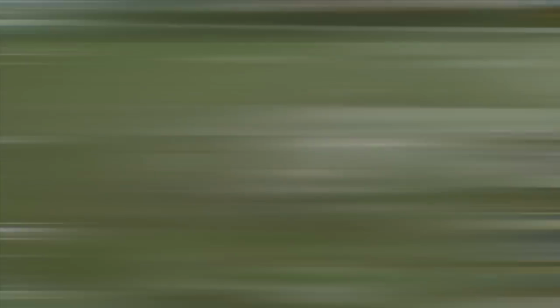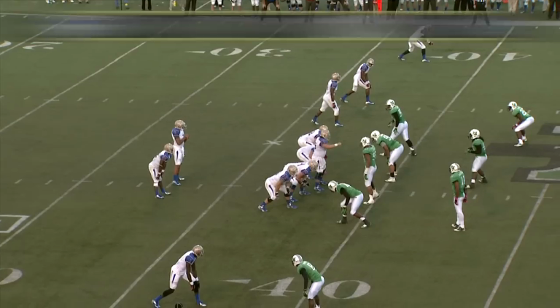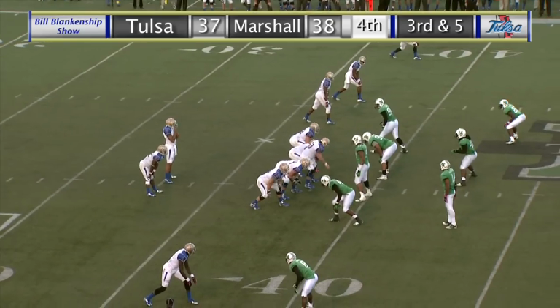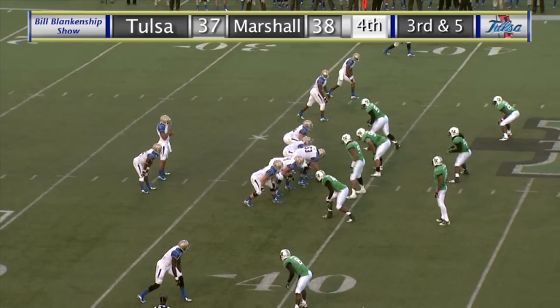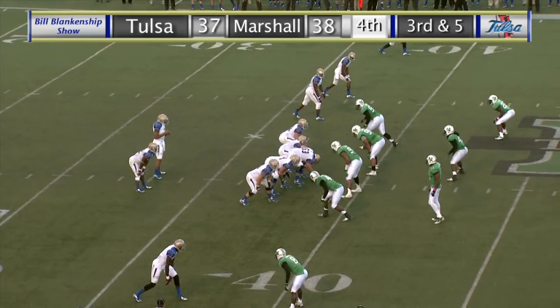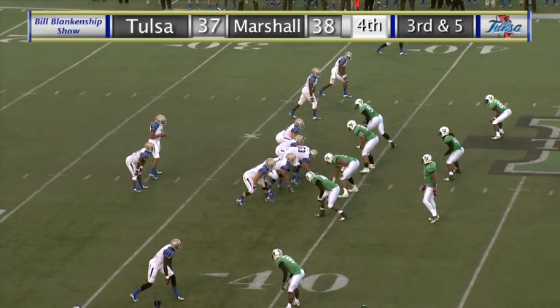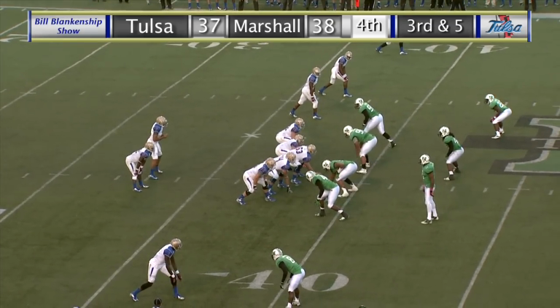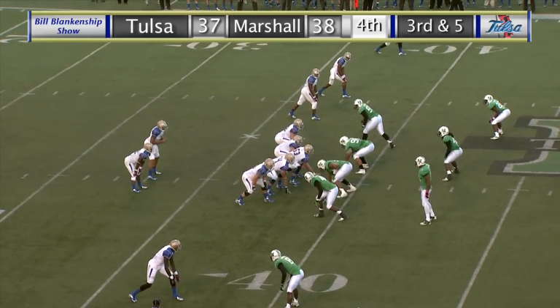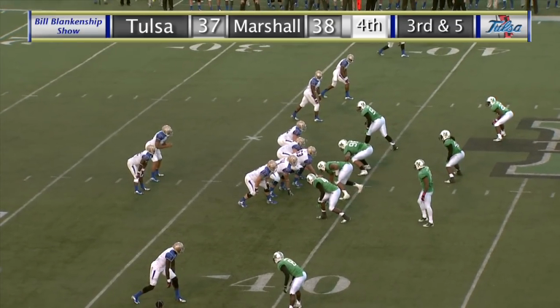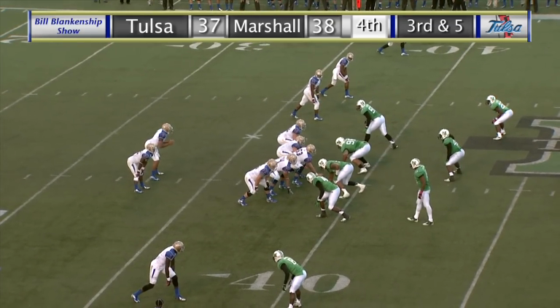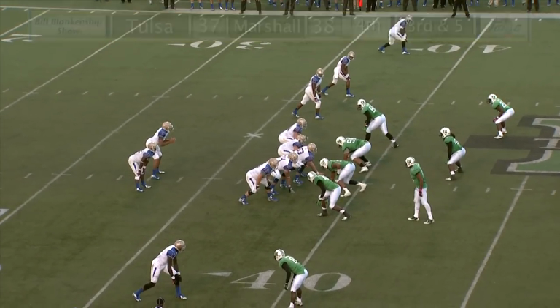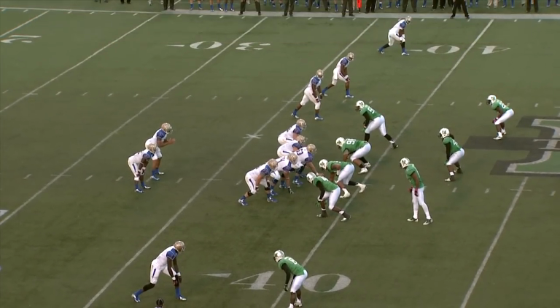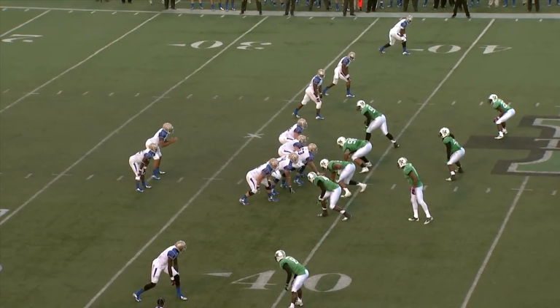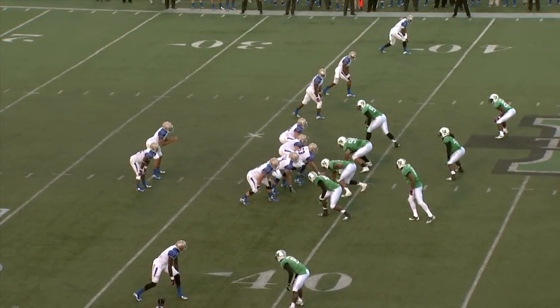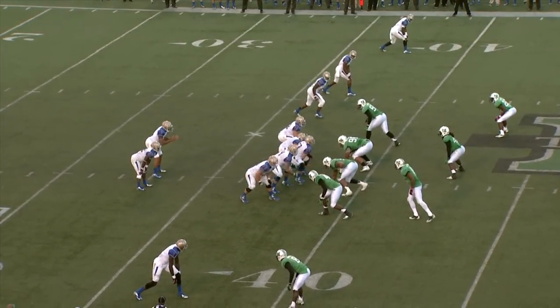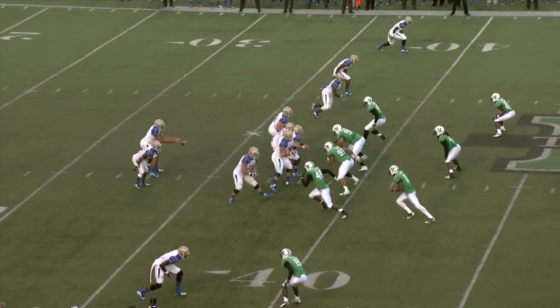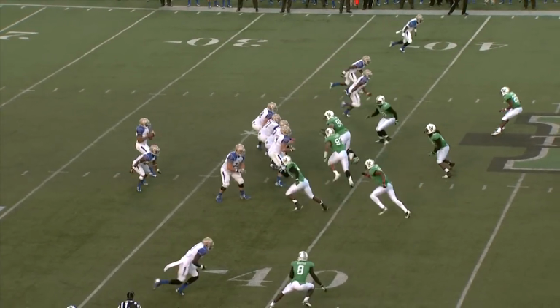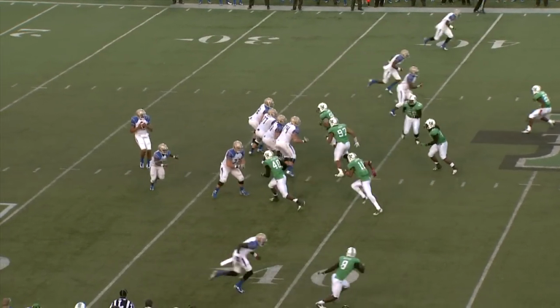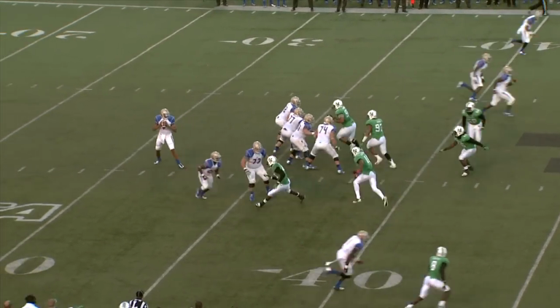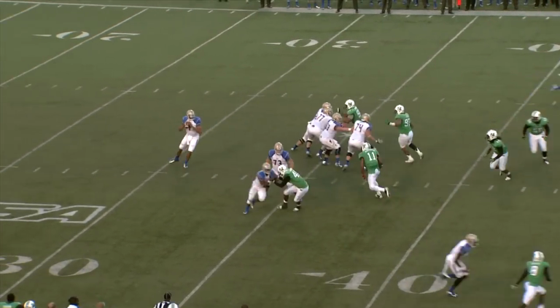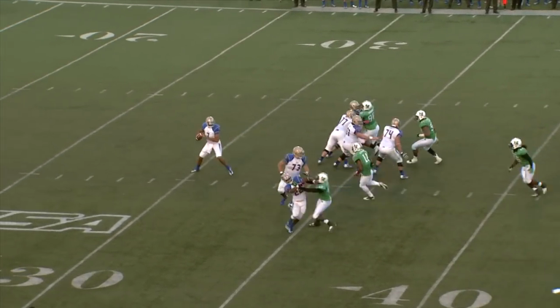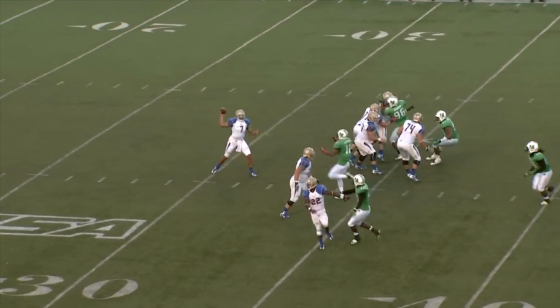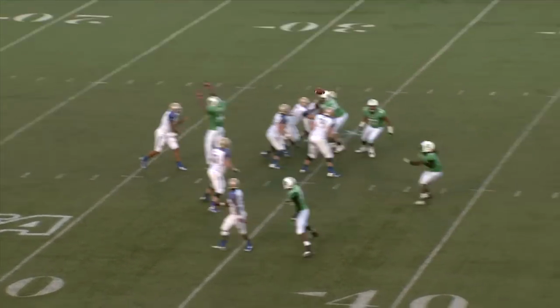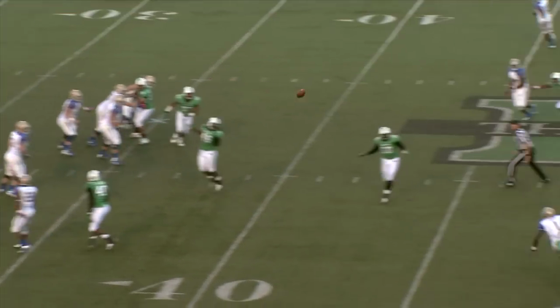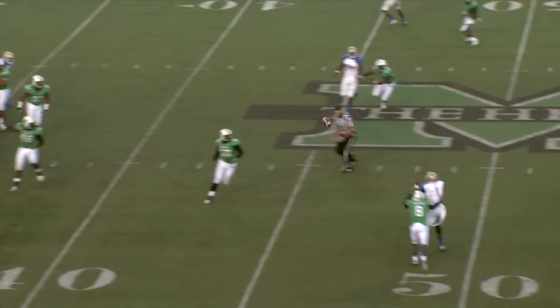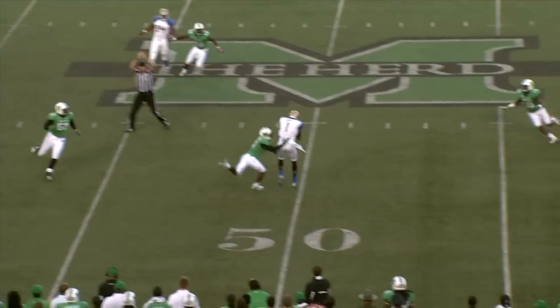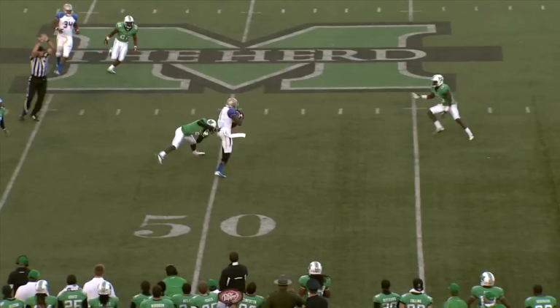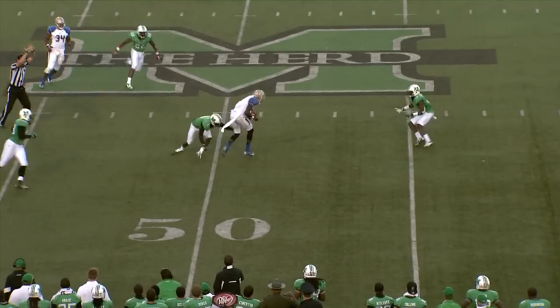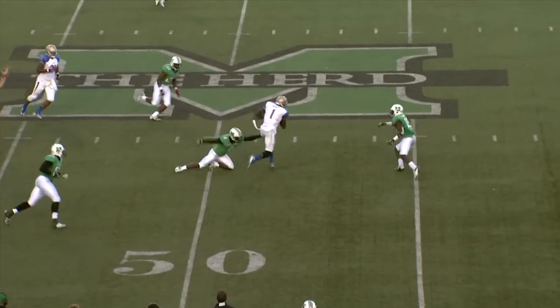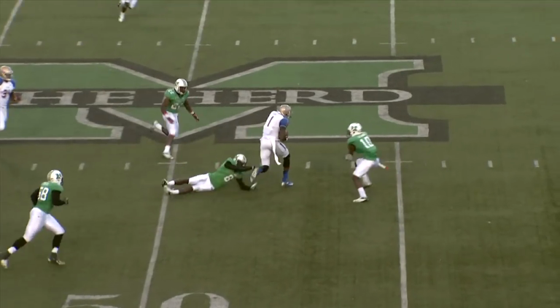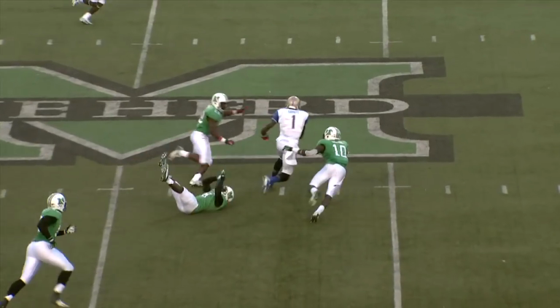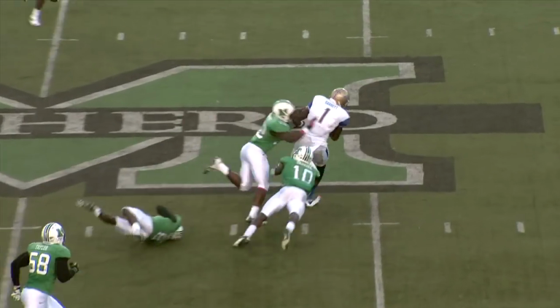Three receivers to the left, one receiver to the right. Green out of the shotgun, standing at the 34, has the snap, back to pass — a blitz. He throws over the middle, caught by Kiaris Garrett.